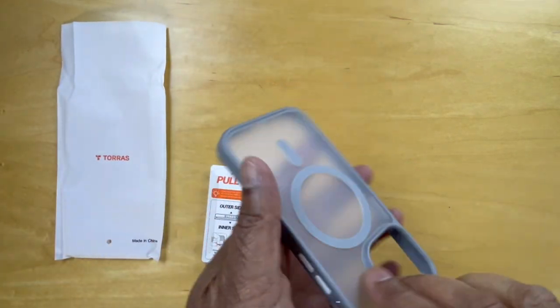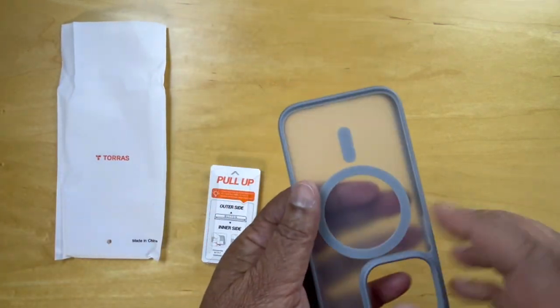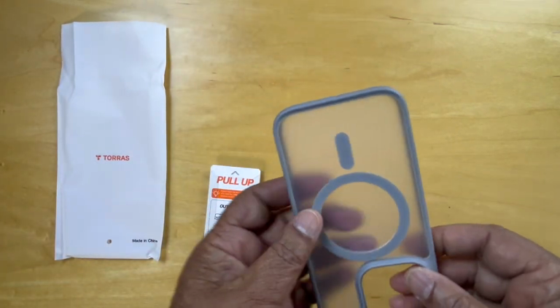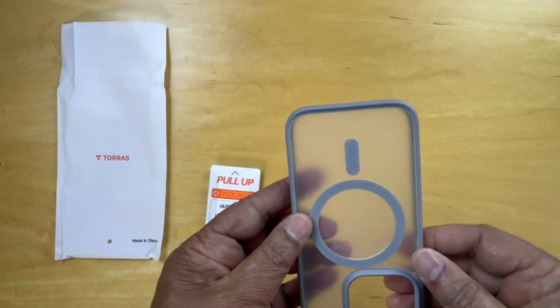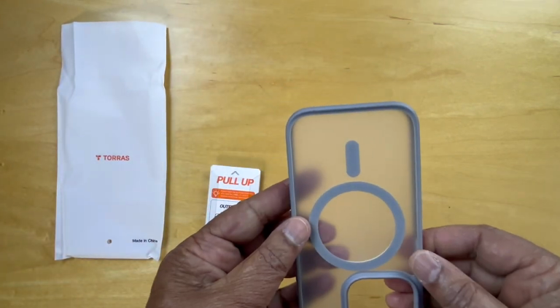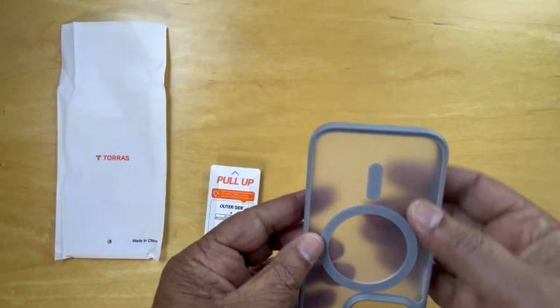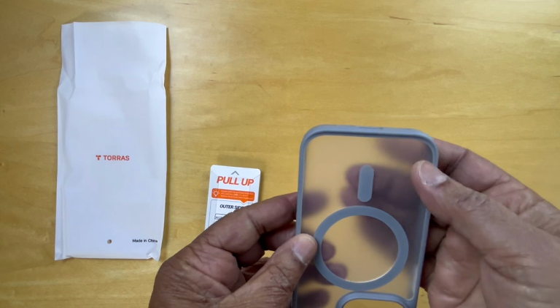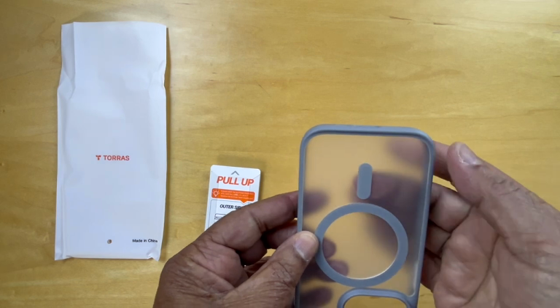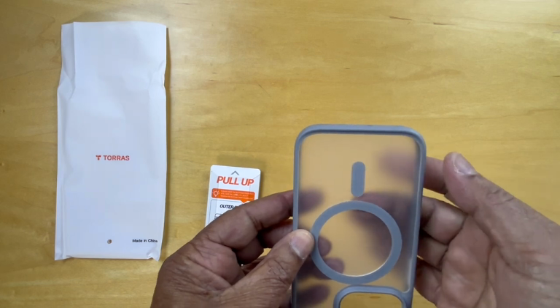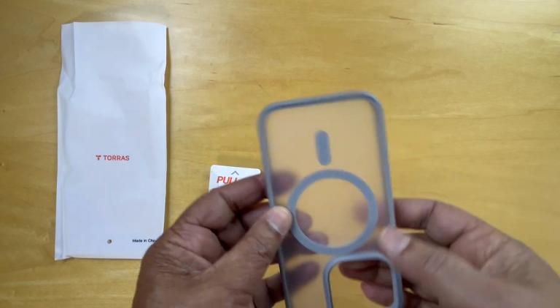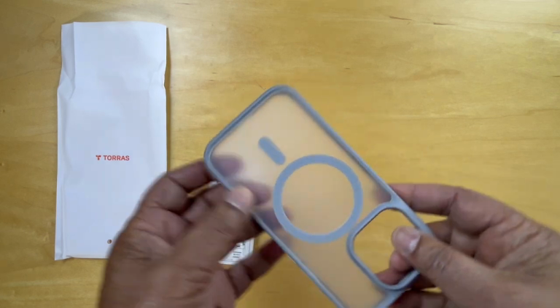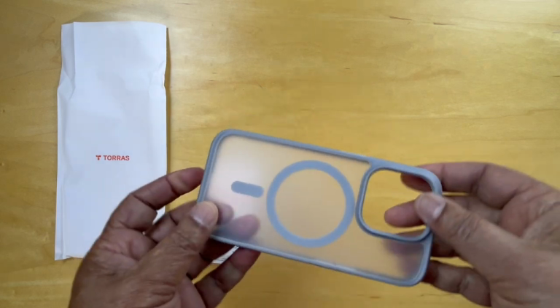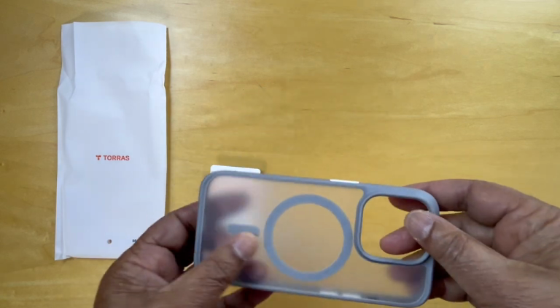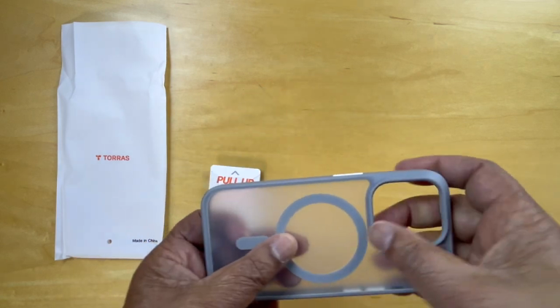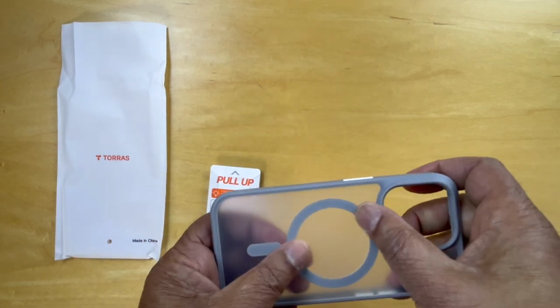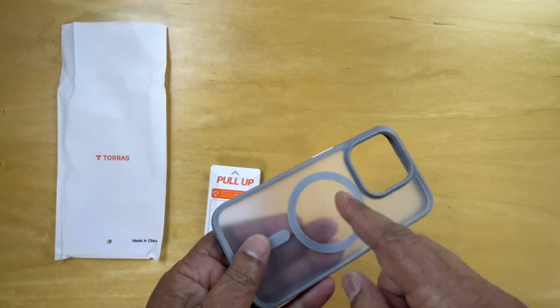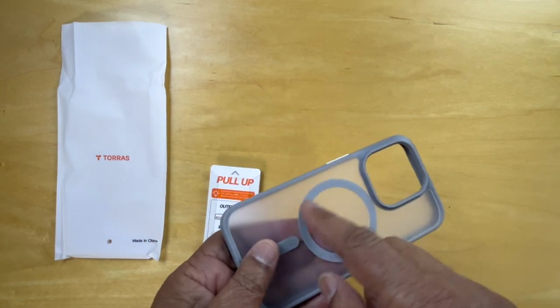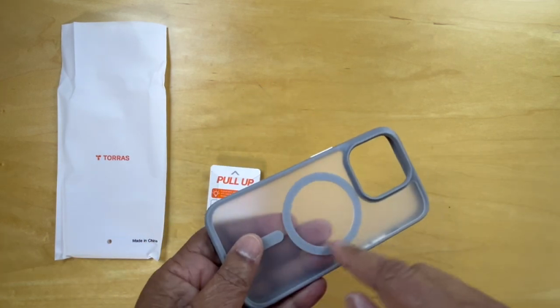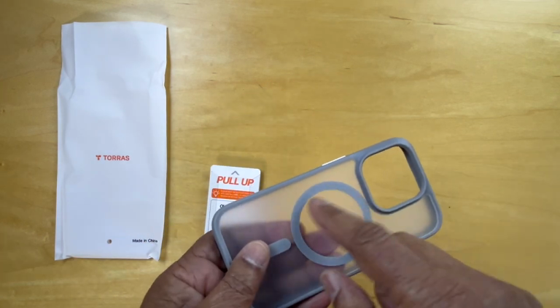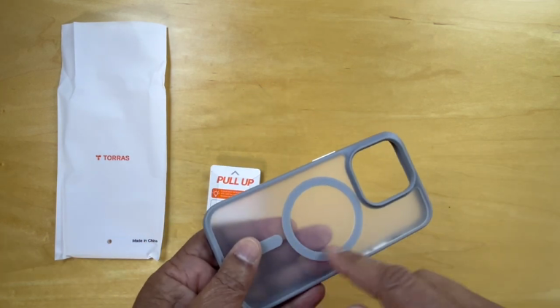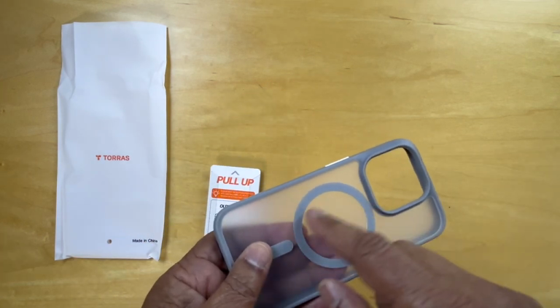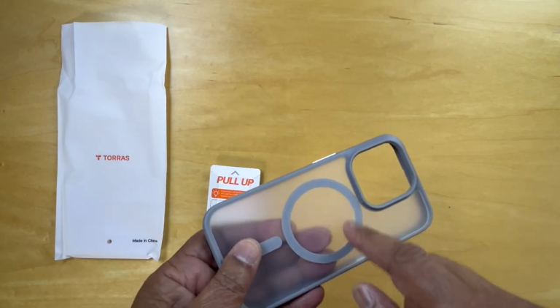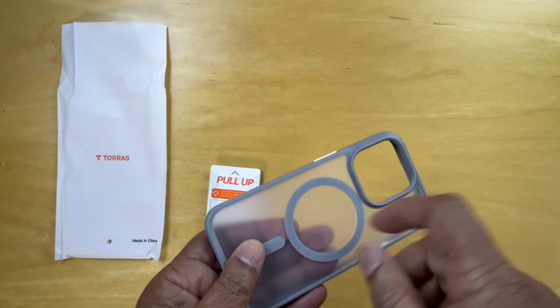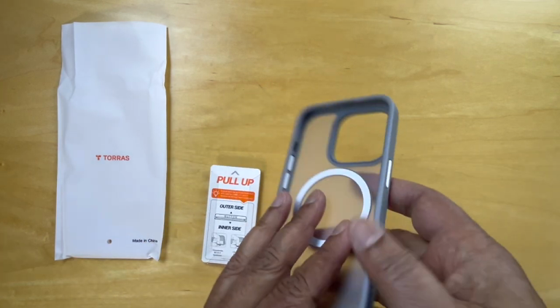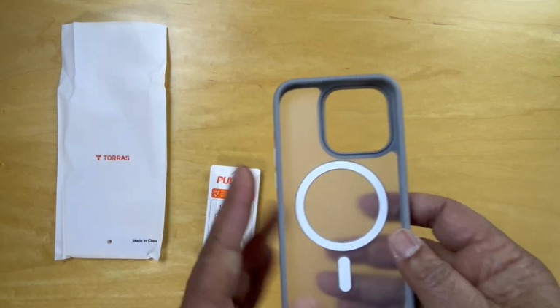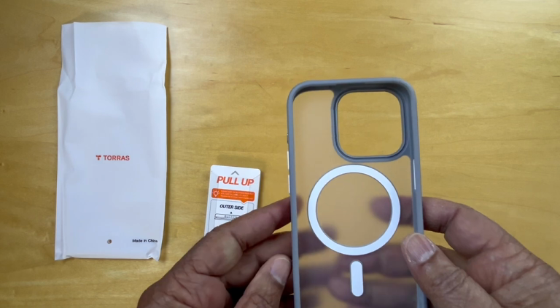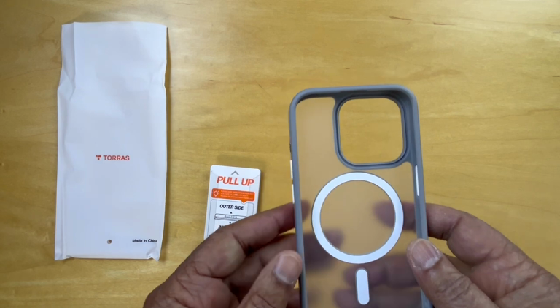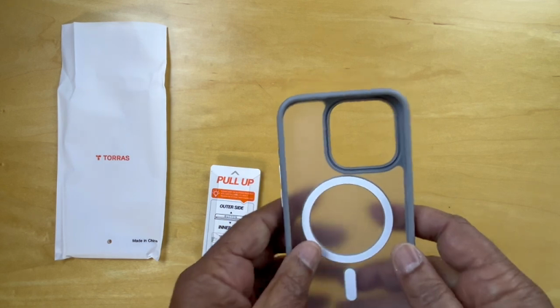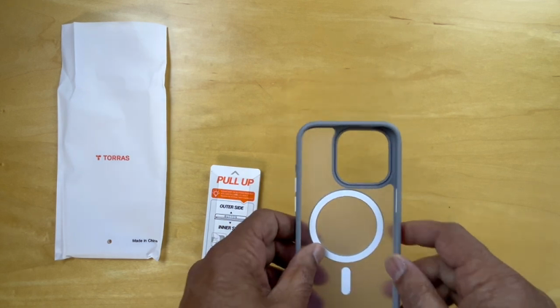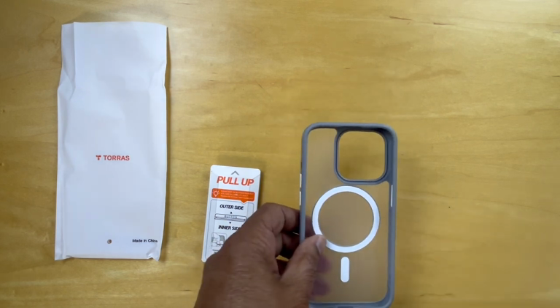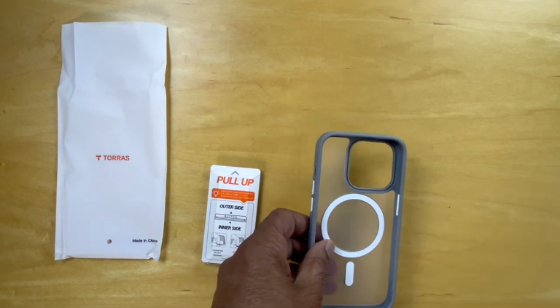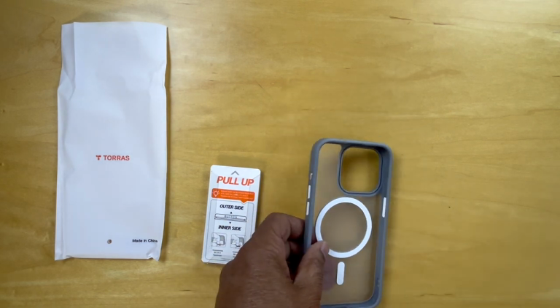Here's the case. It's translucent, with a magnetic circle right here. And let's go find the phone.